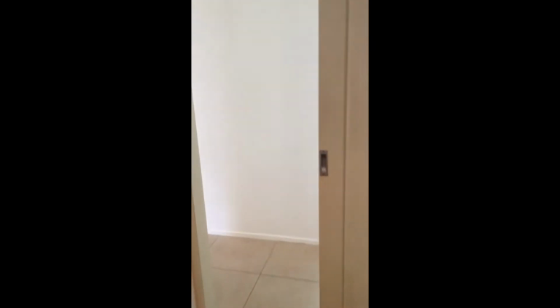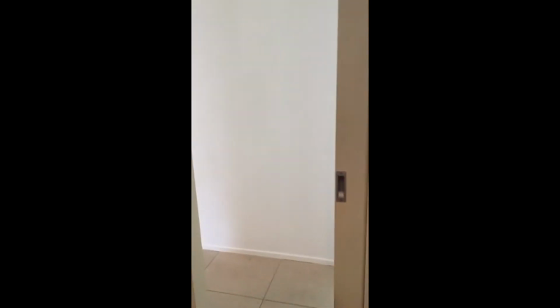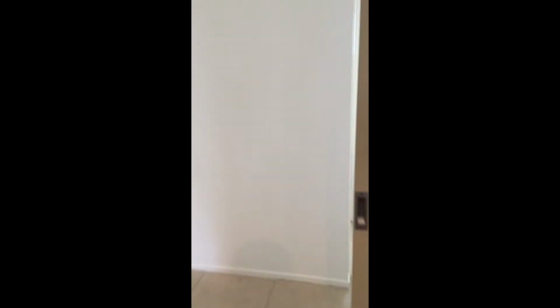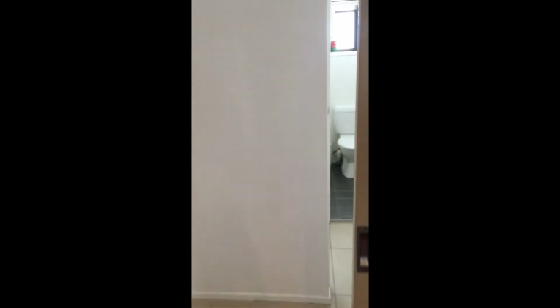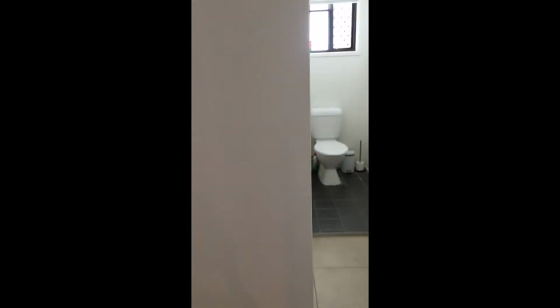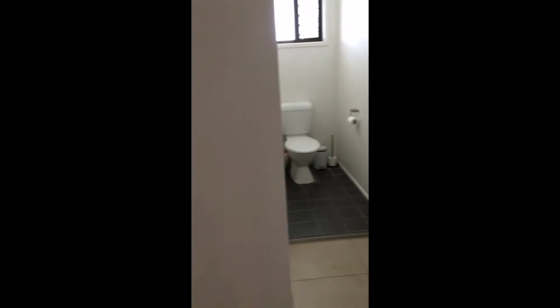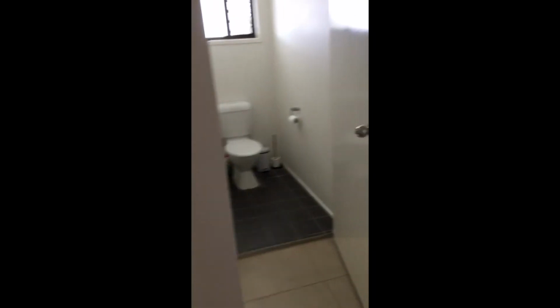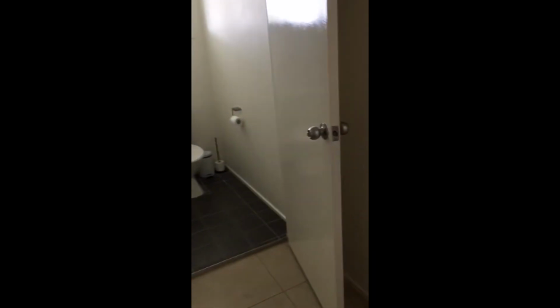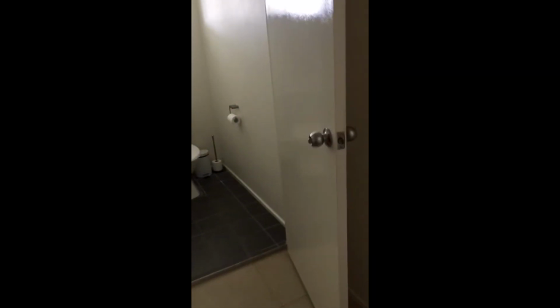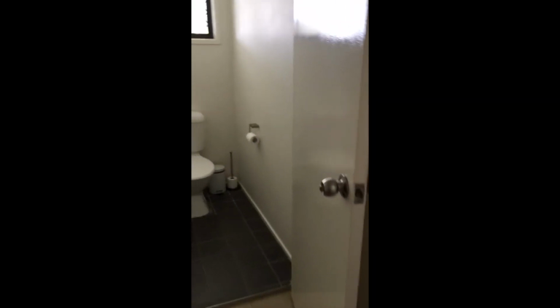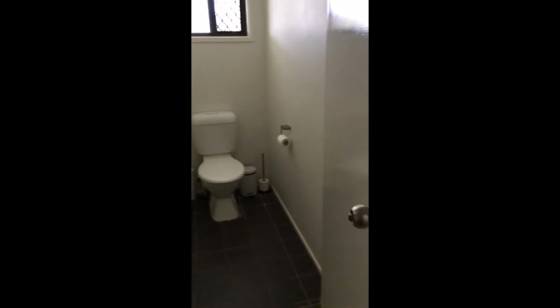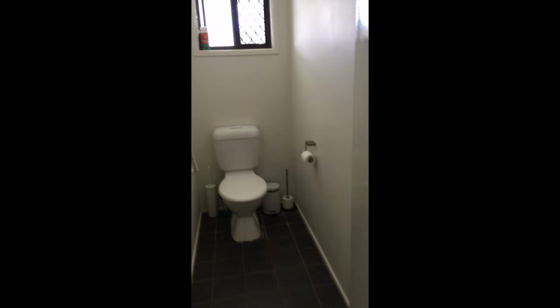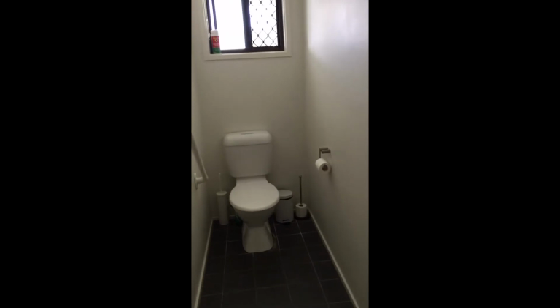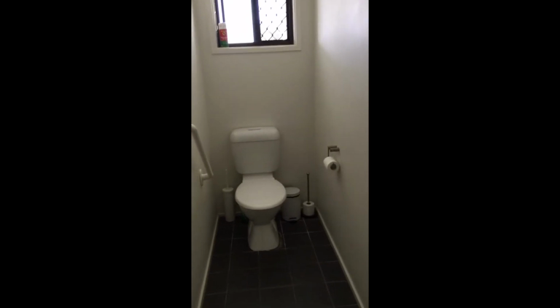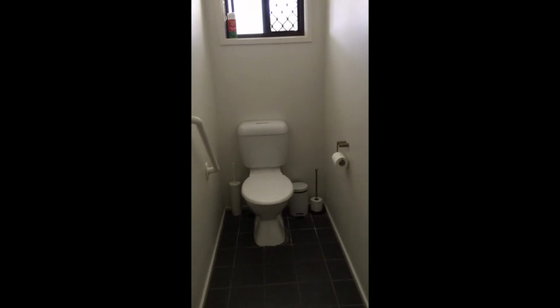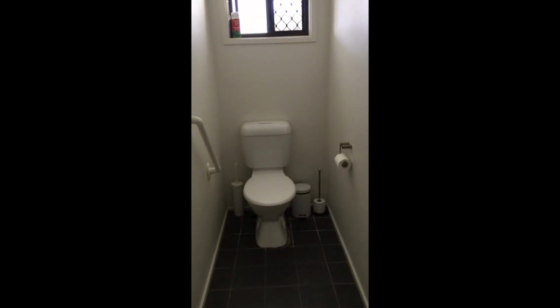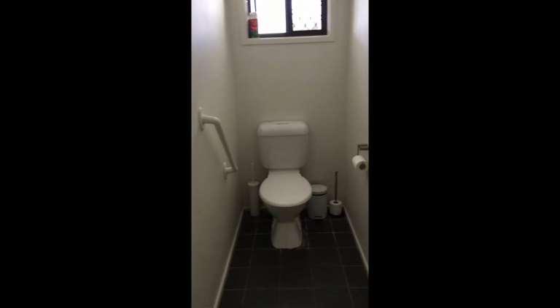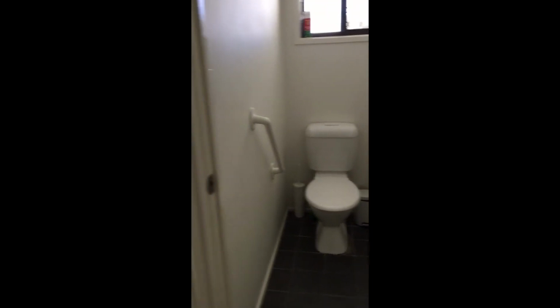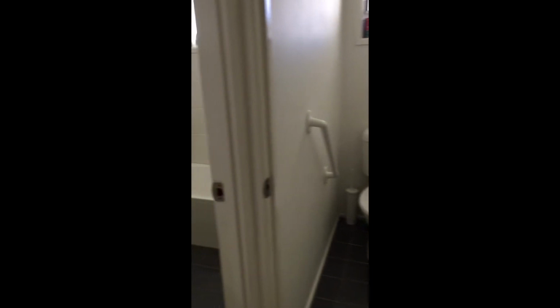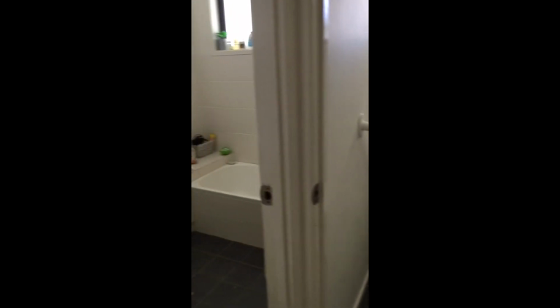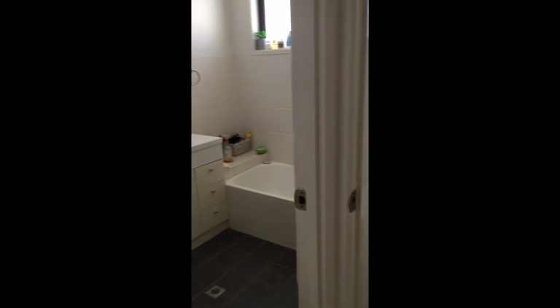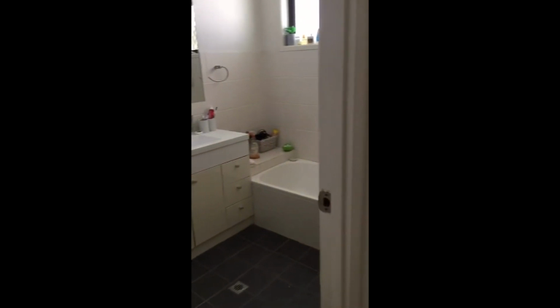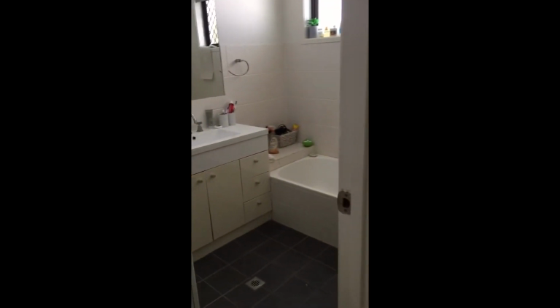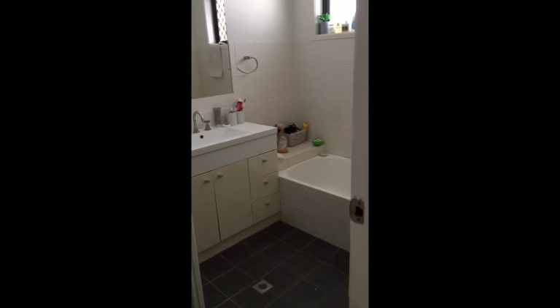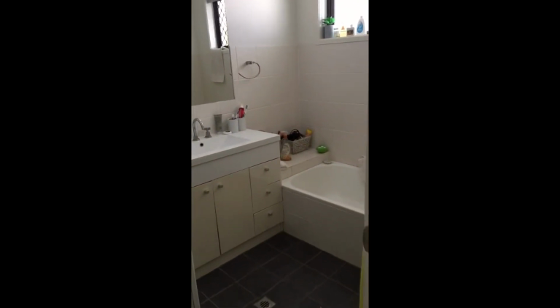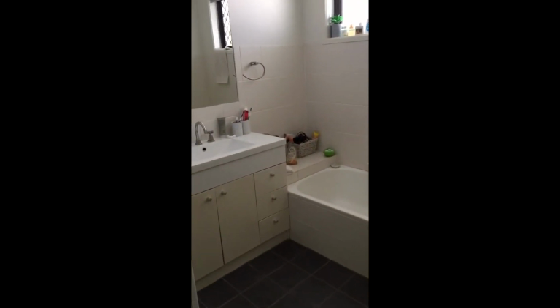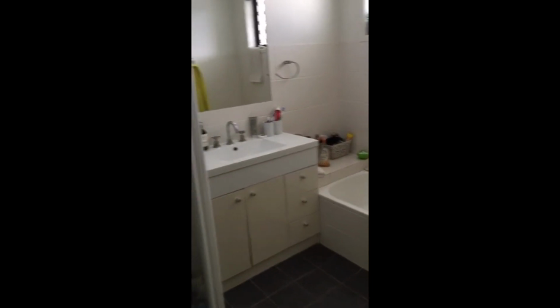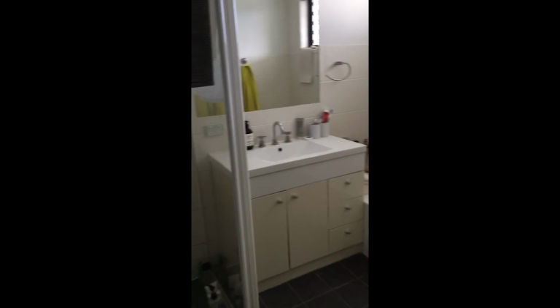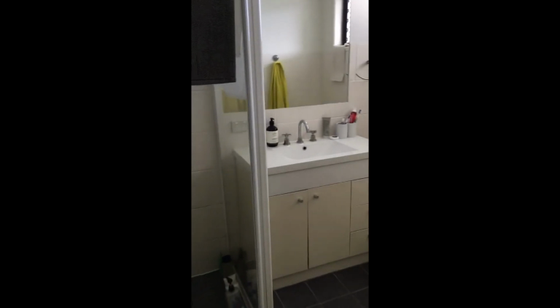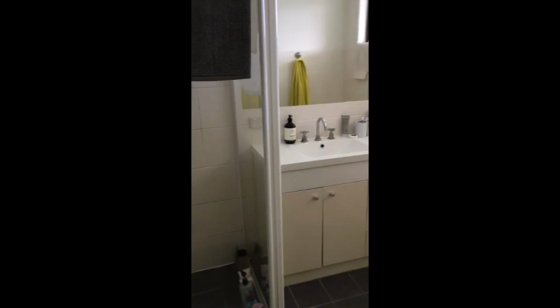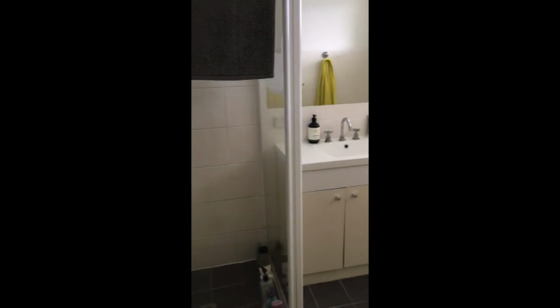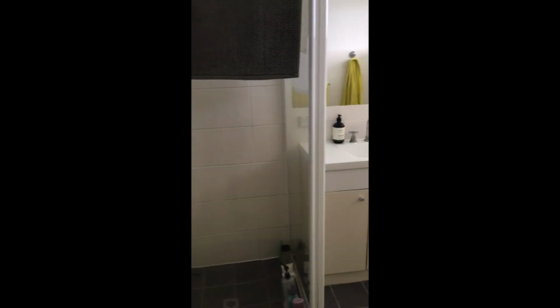Coming into the bathroom now. We've got the toilet separate to the actual bathroom, which is awesome. And just to top it off, the bath is also separate to the shower.